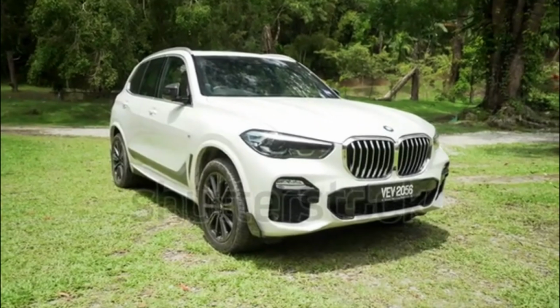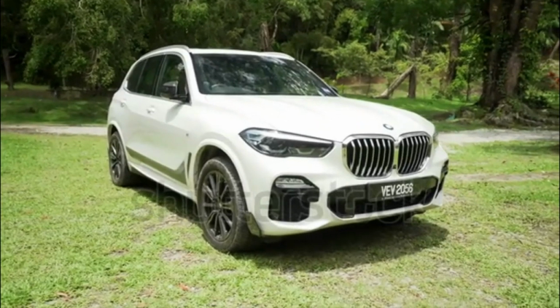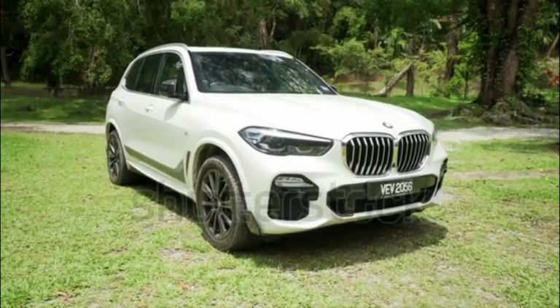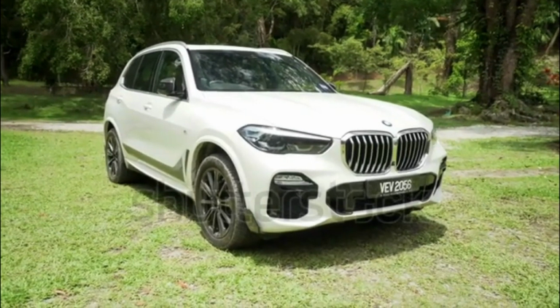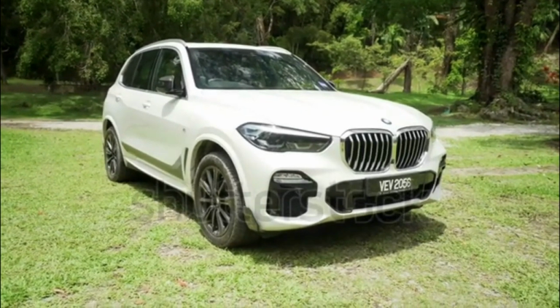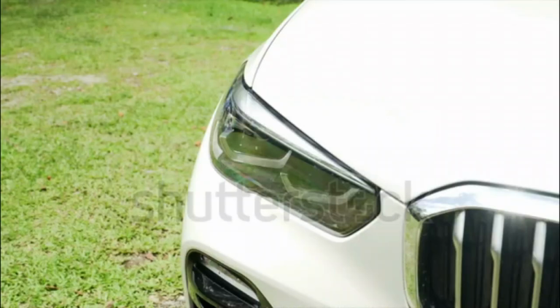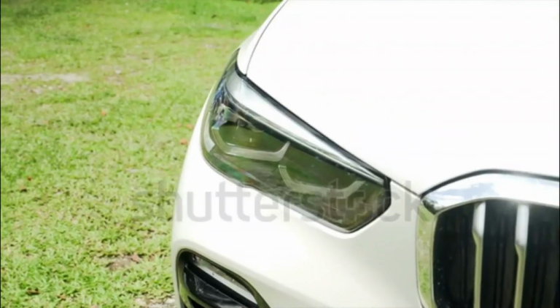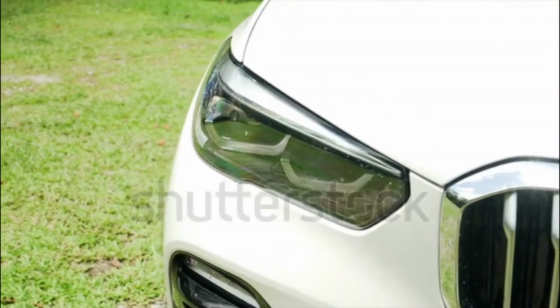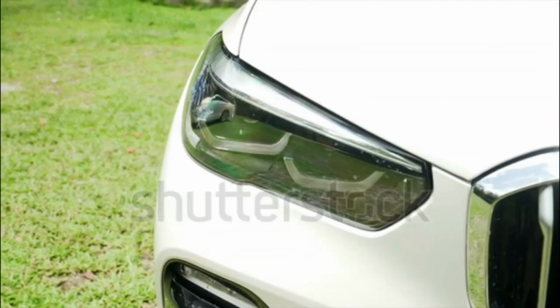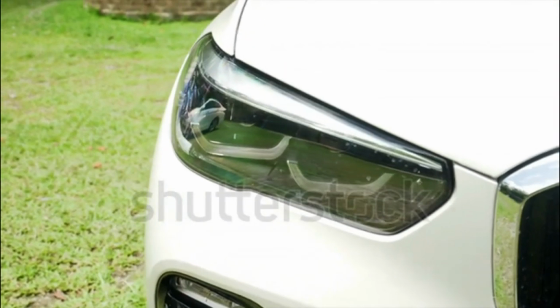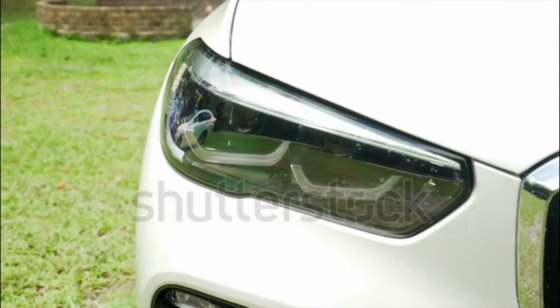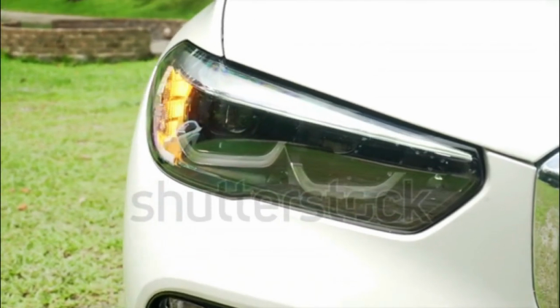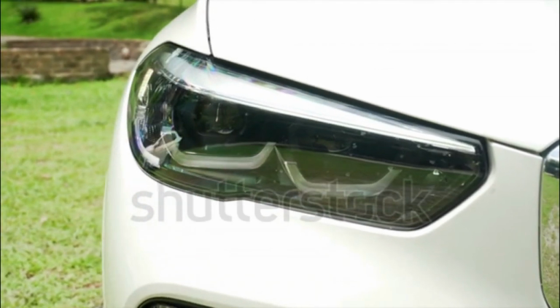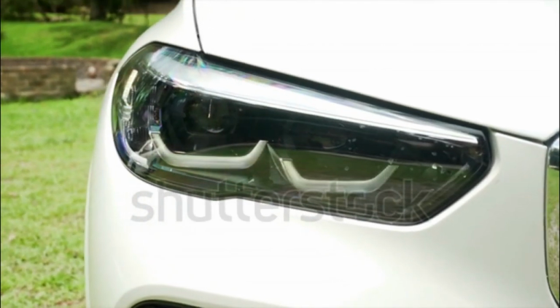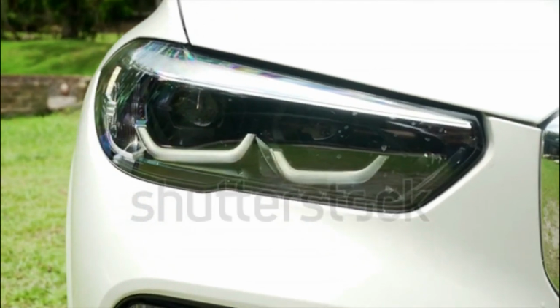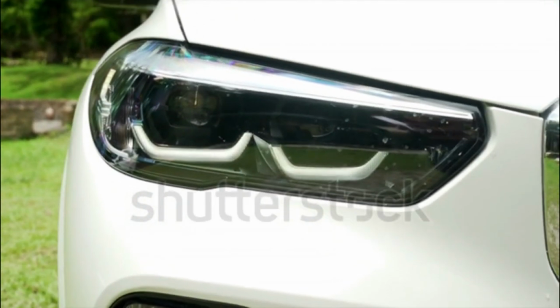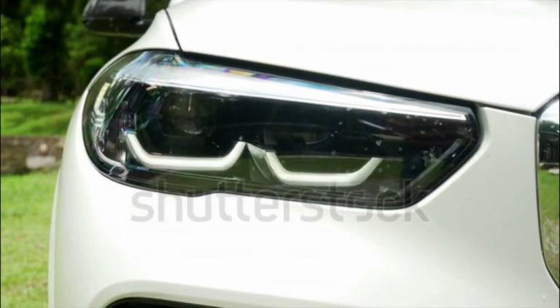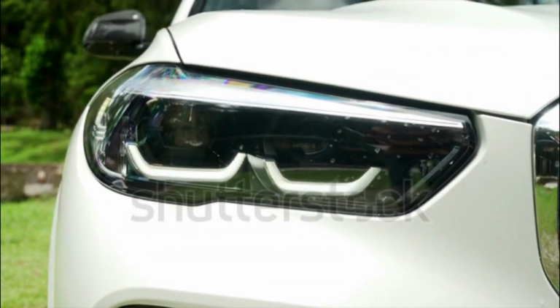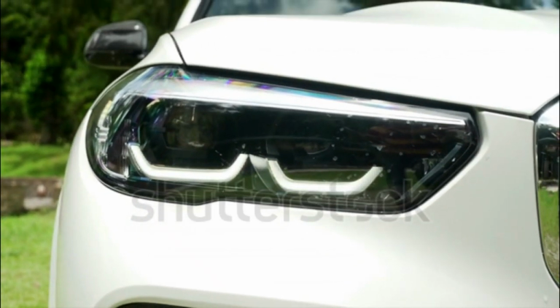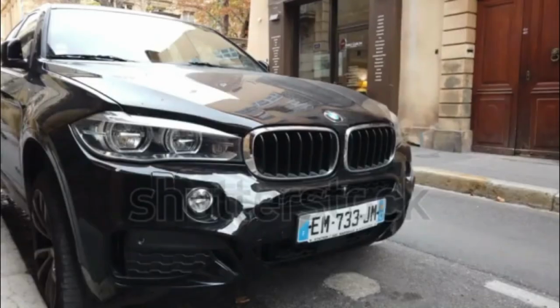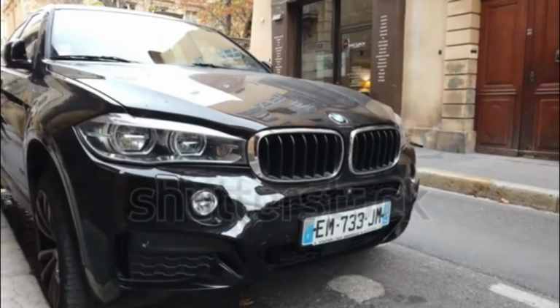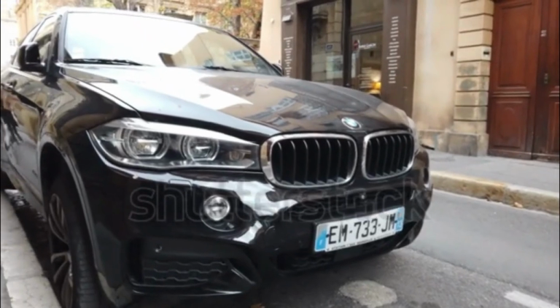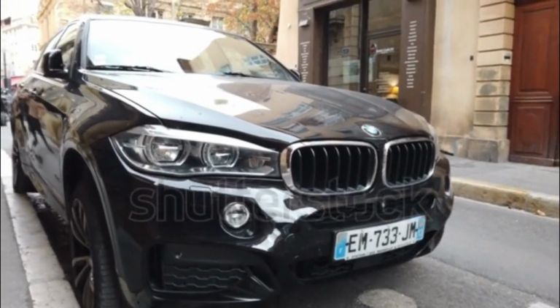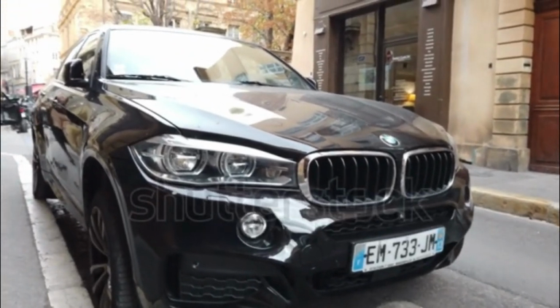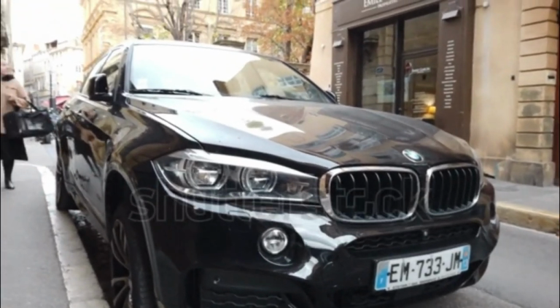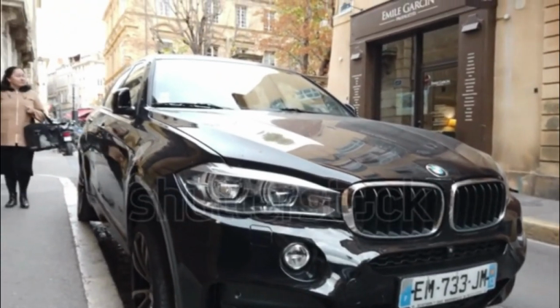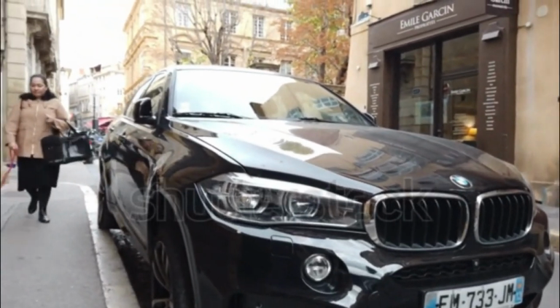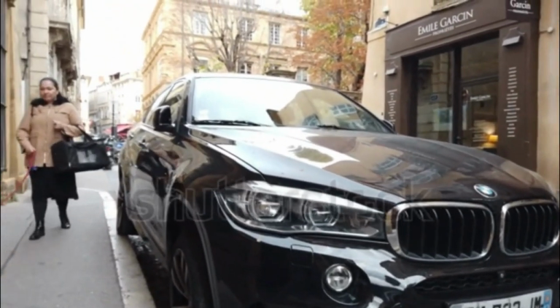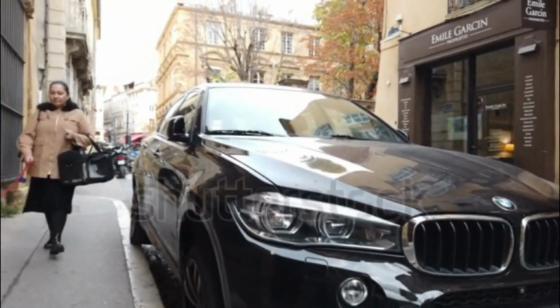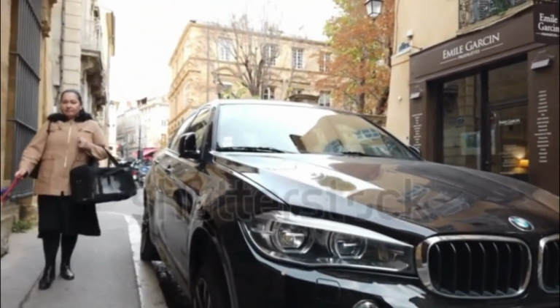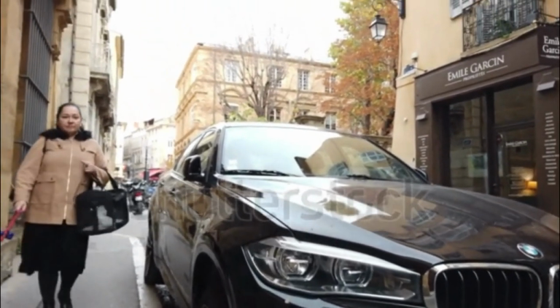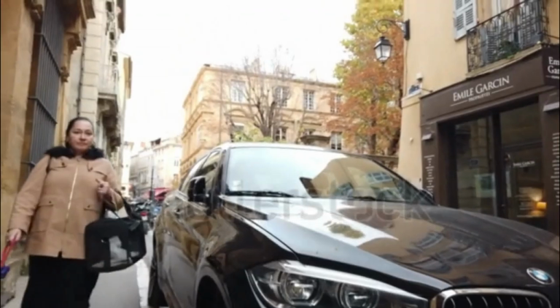But the innovation mantle the X5 once carried has now been picked up by rival luxury SUVs. Drivers who owned an X5 before will find this one a solid improvement, but they along with first-time shoppers should consider other options in the segment, too.